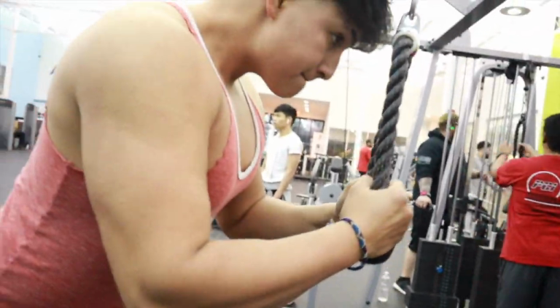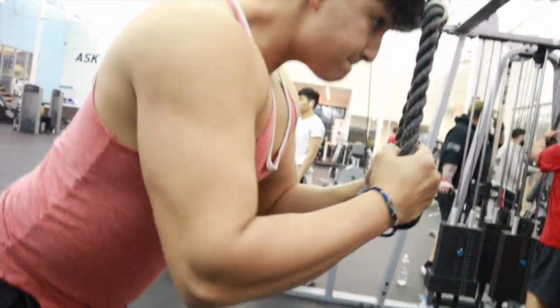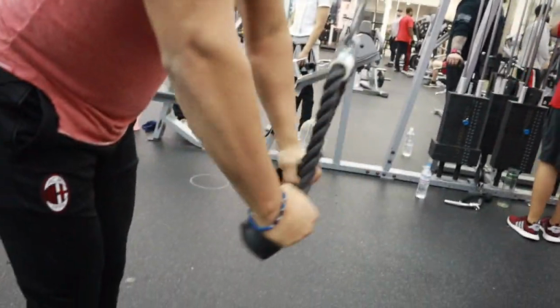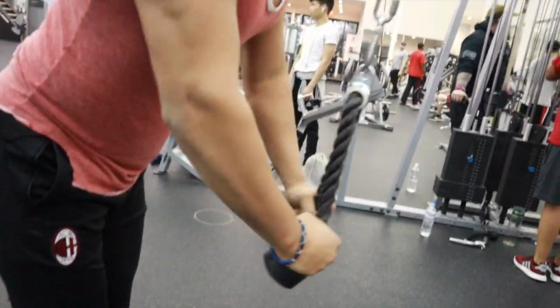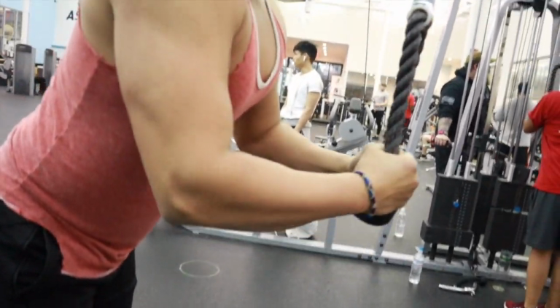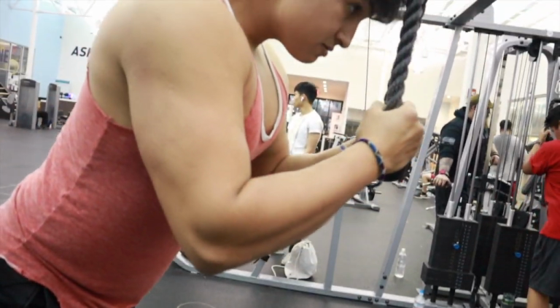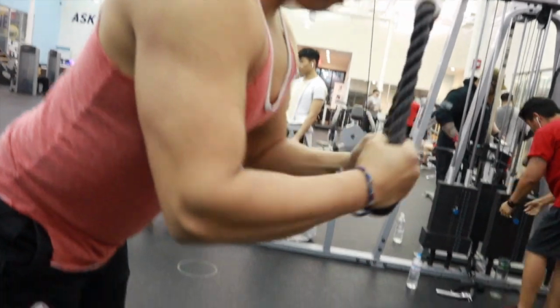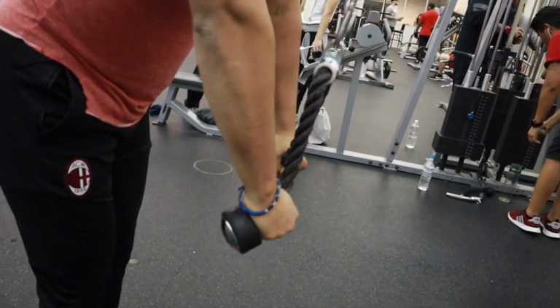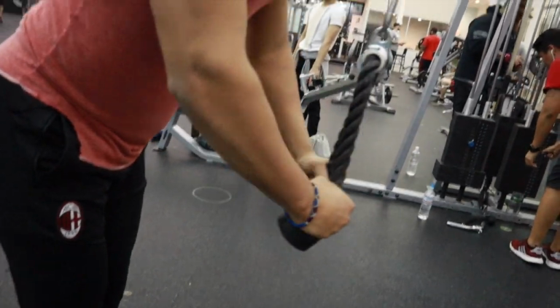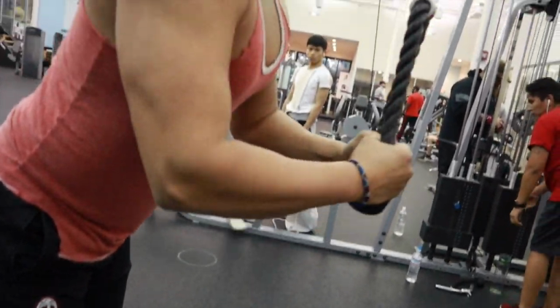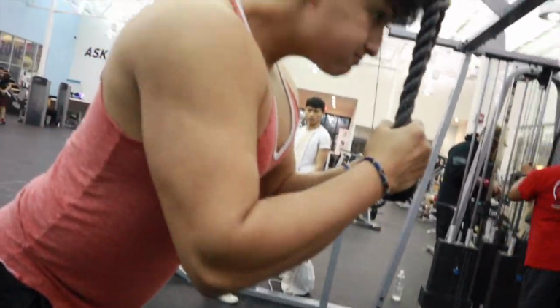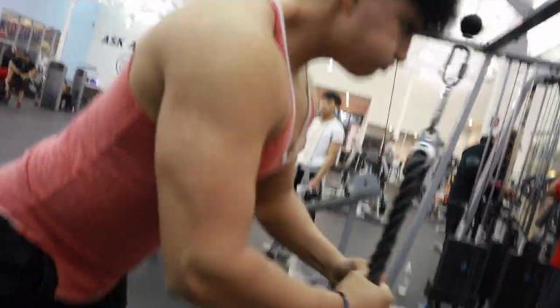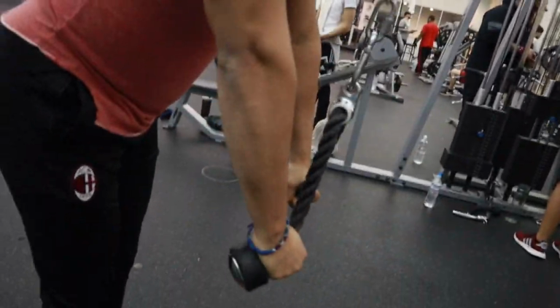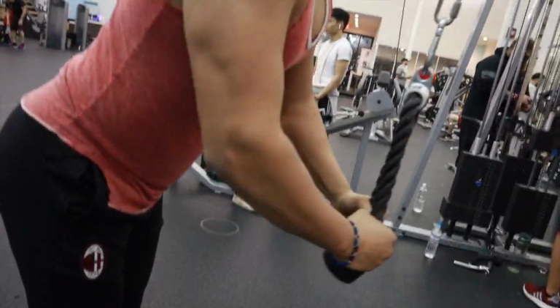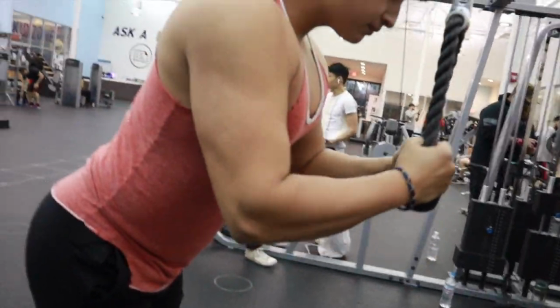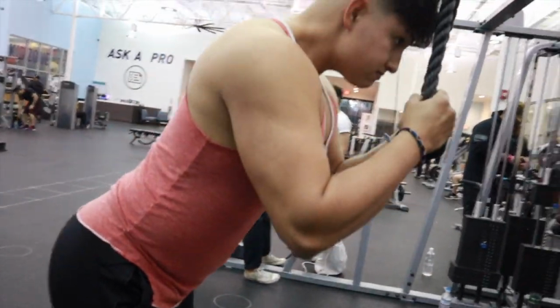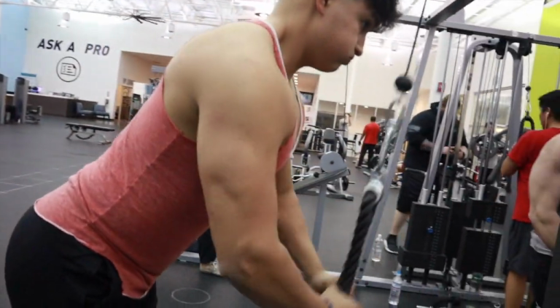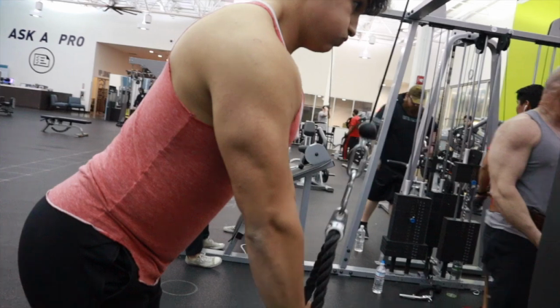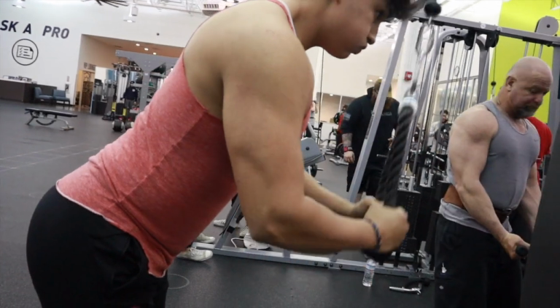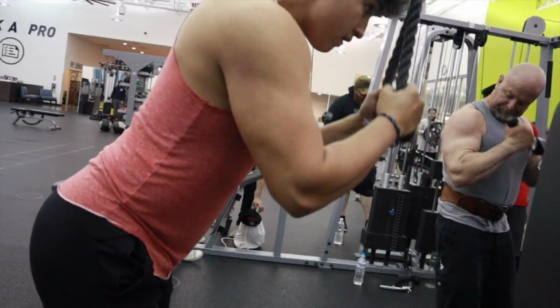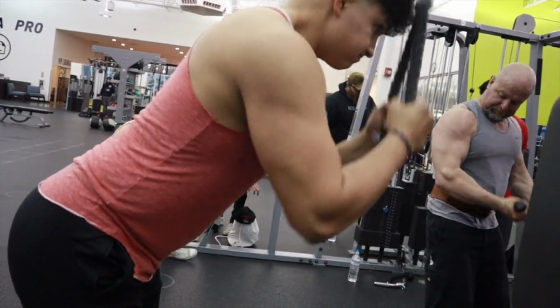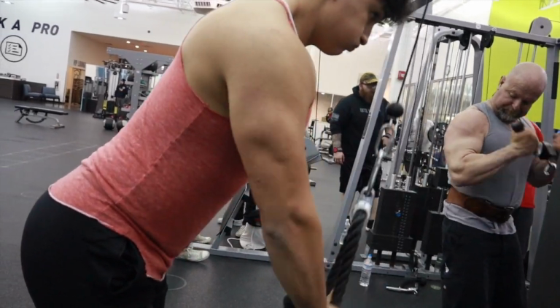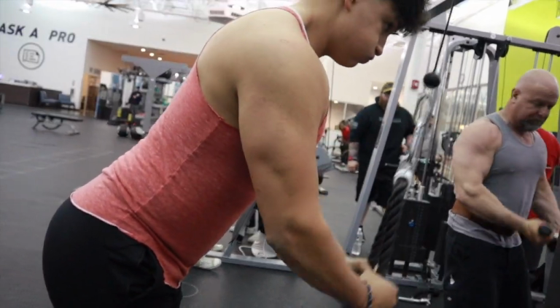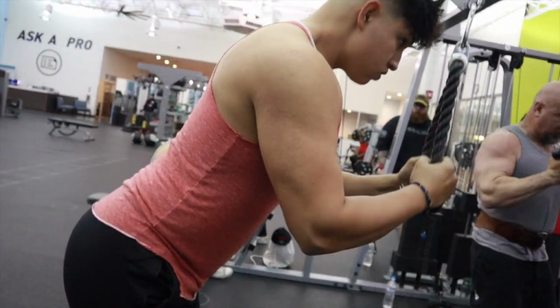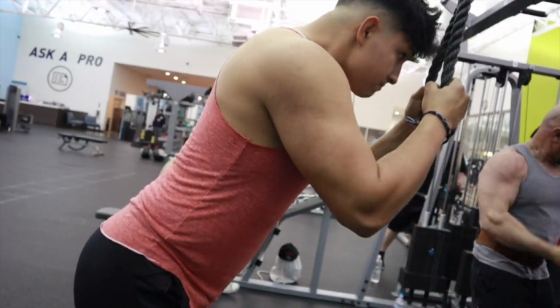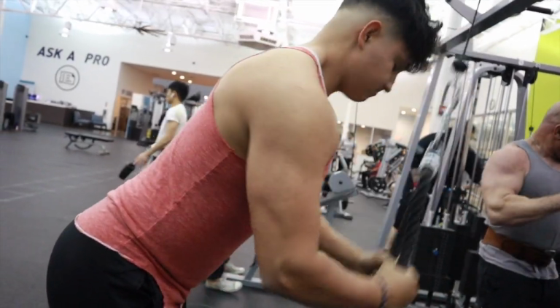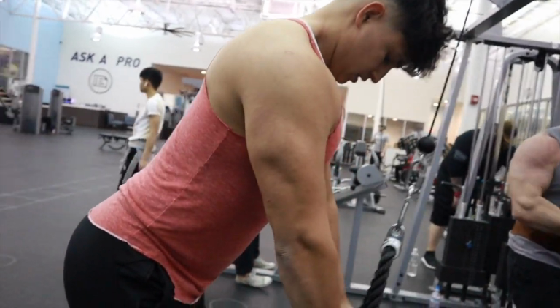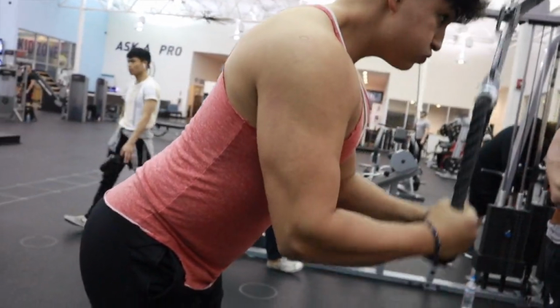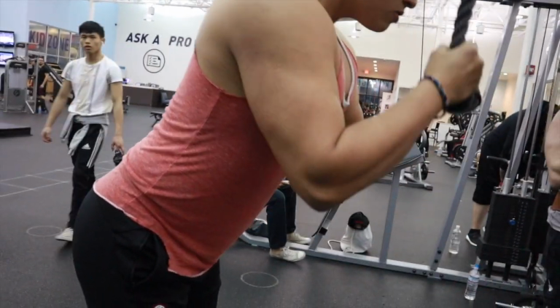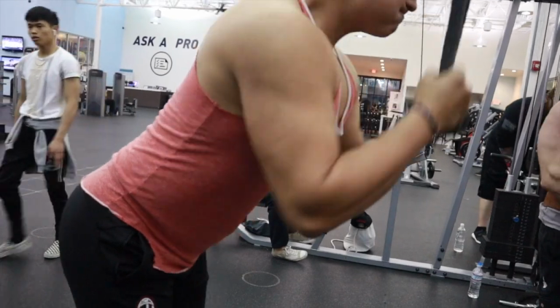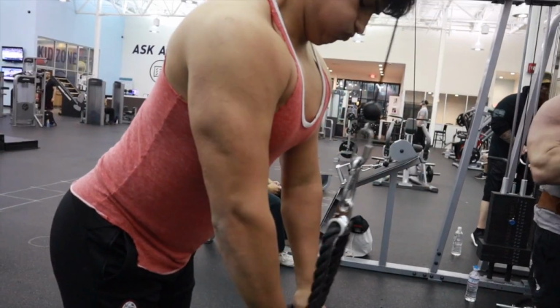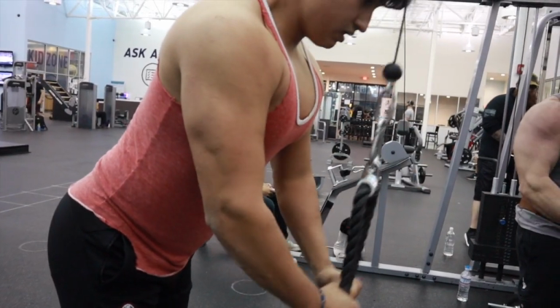Starting off, we're doing some tricep rope pulldowns. Remember, go slow on the way up, keep that tension on the tricep, and then explode on the way down.